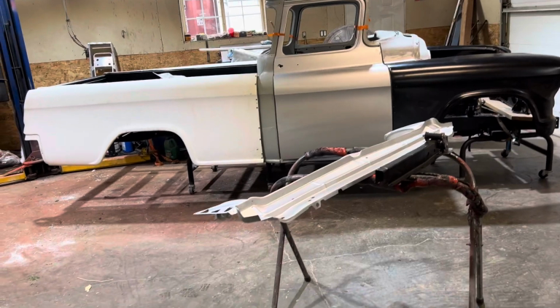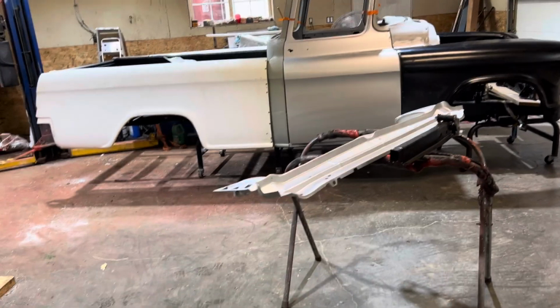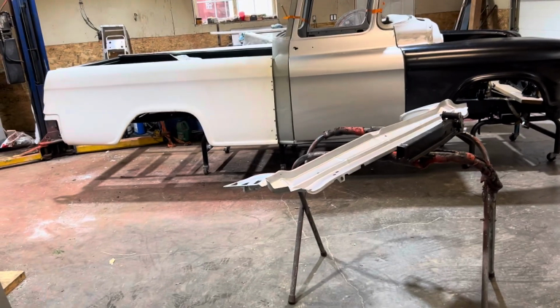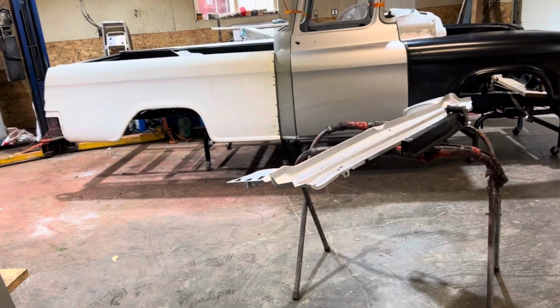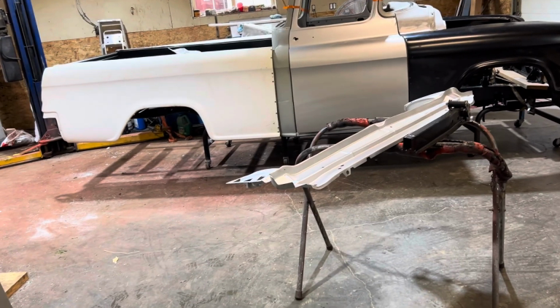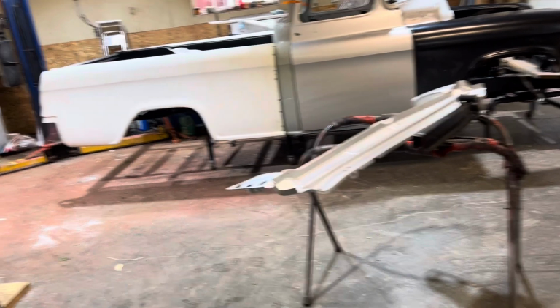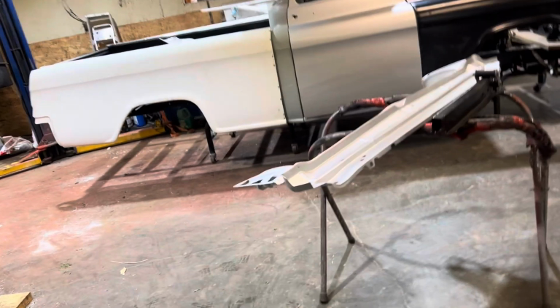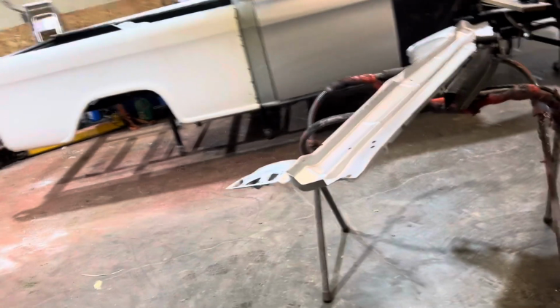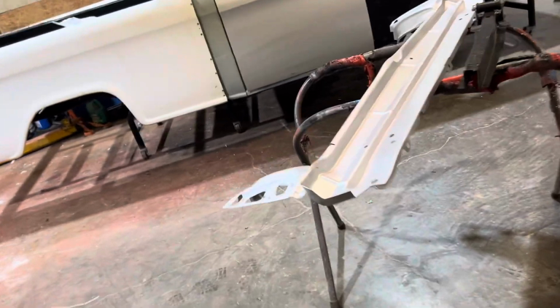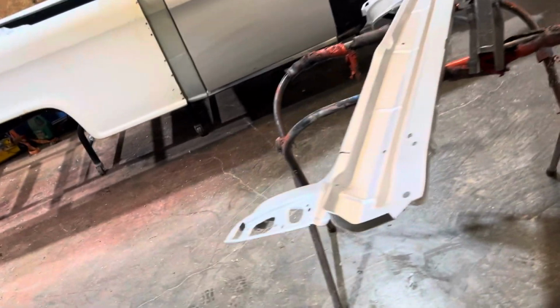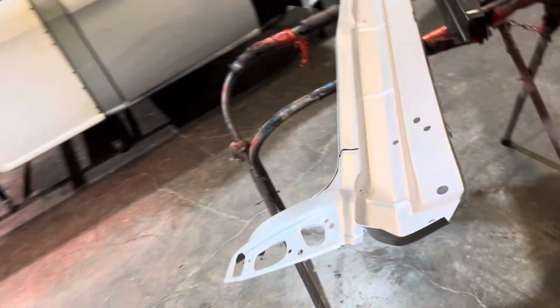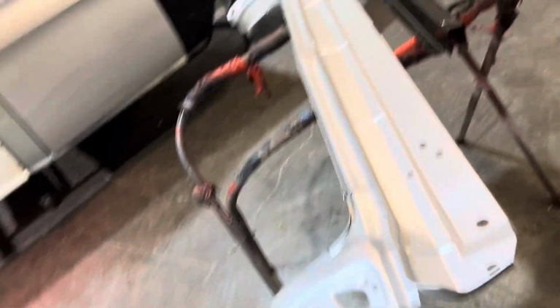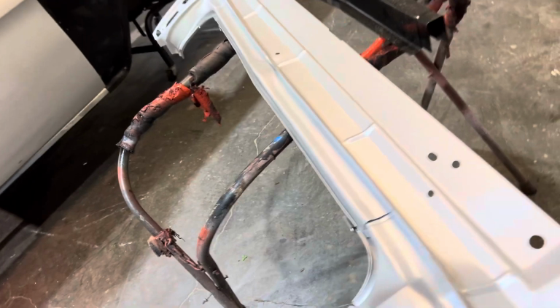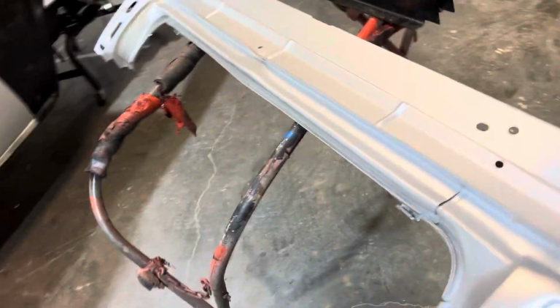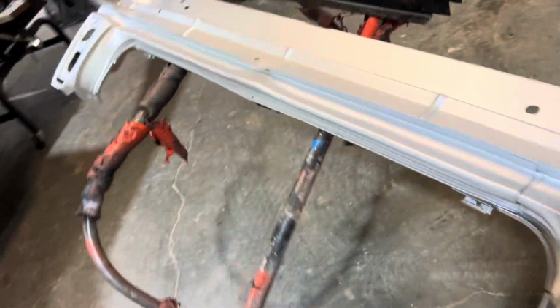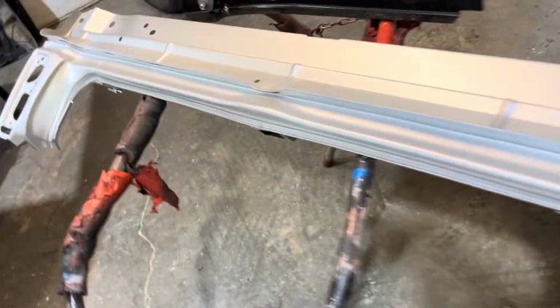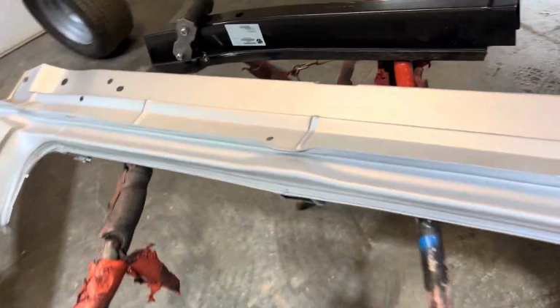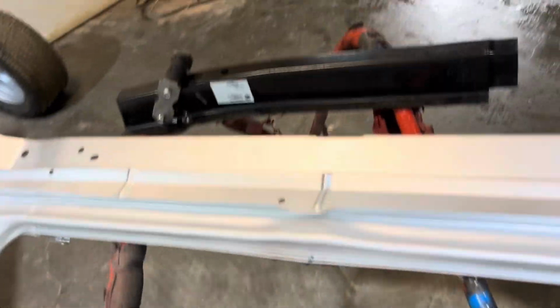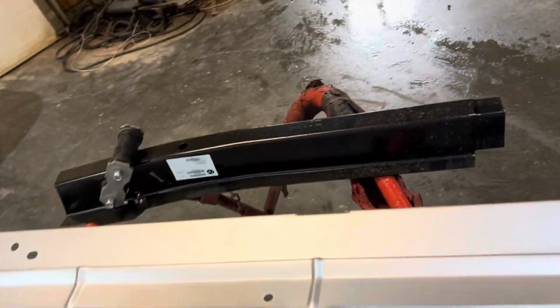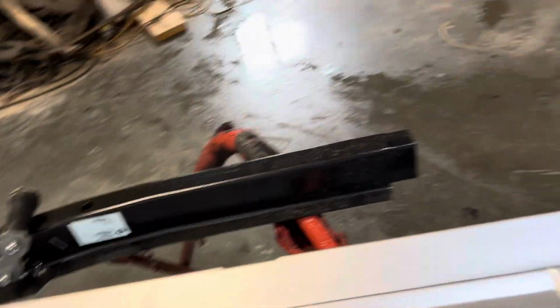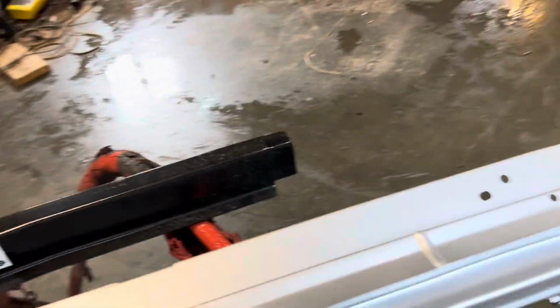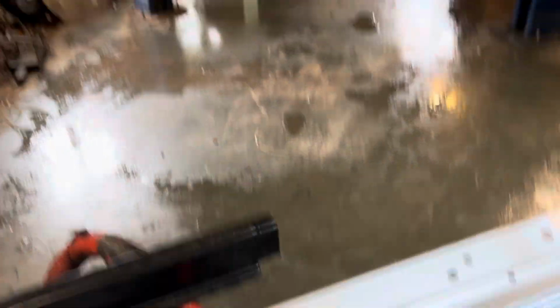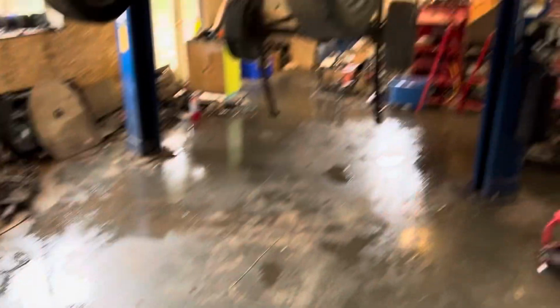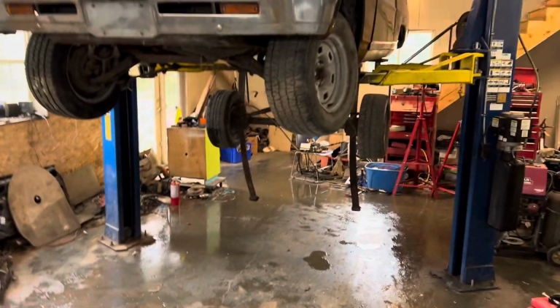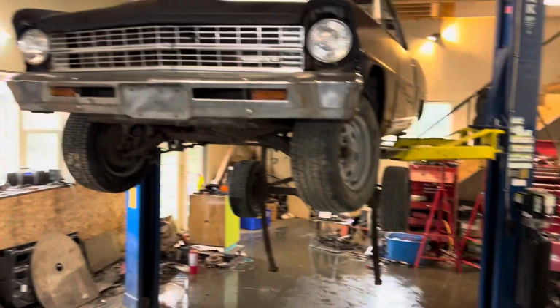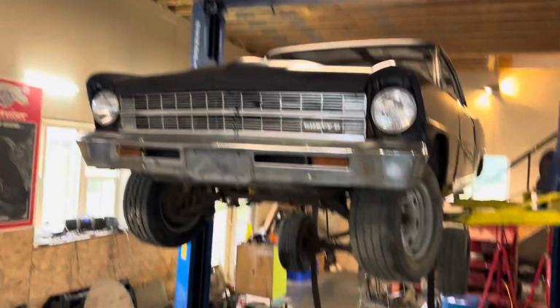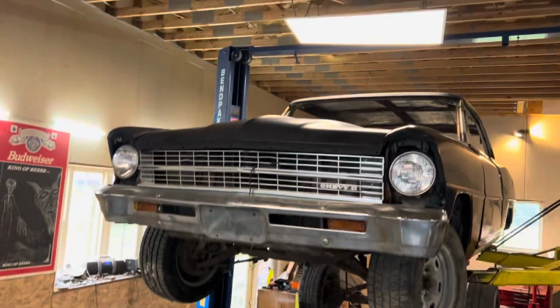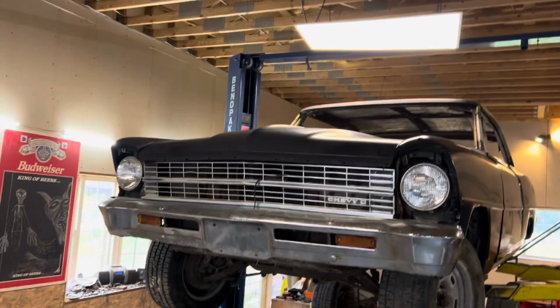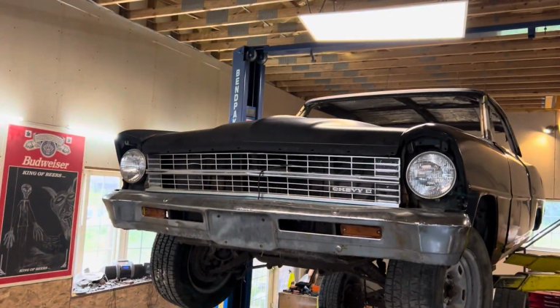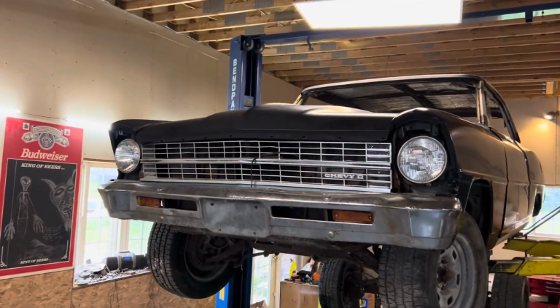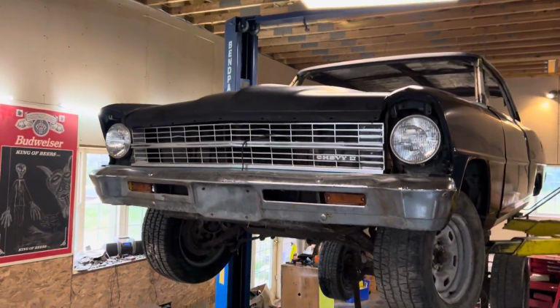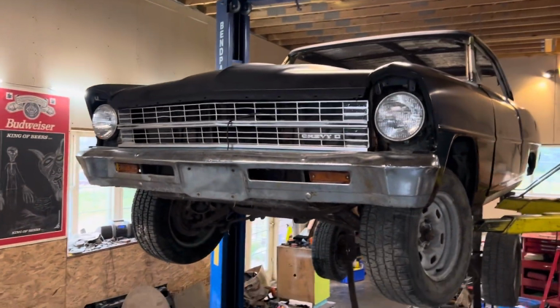This is Jay from Jay Rides. This weekend we're going to be changing the taillight panel and frame rails on this 67 Chevy 2 two-door hardtop.